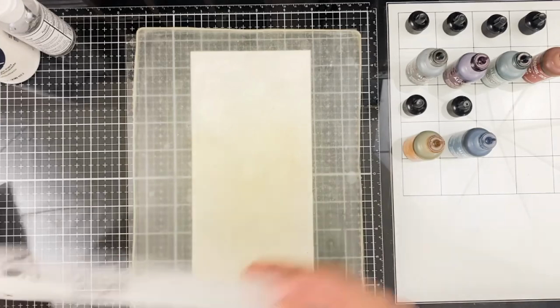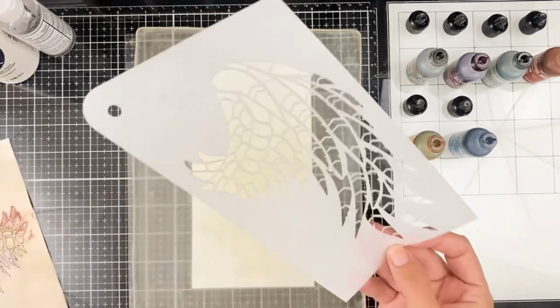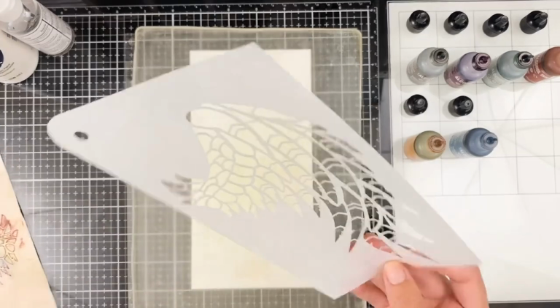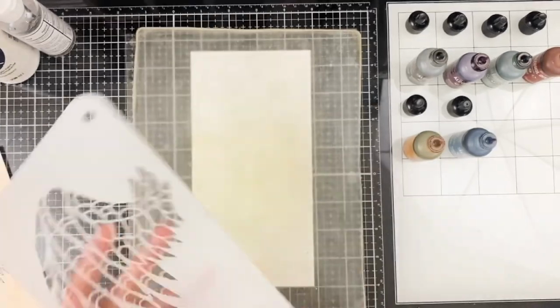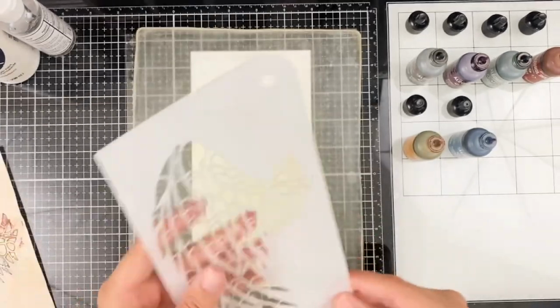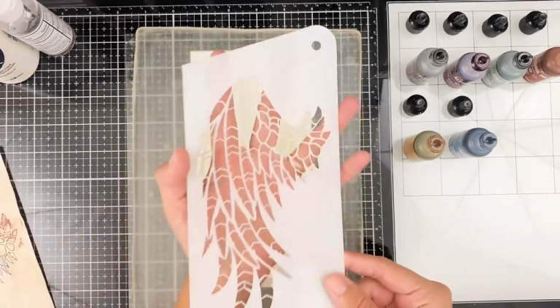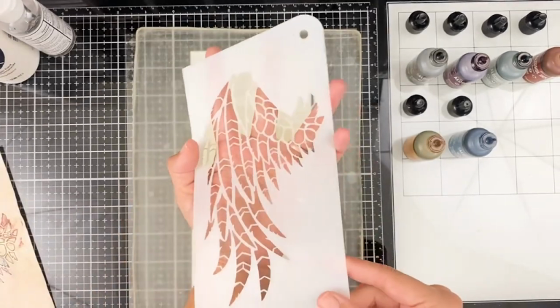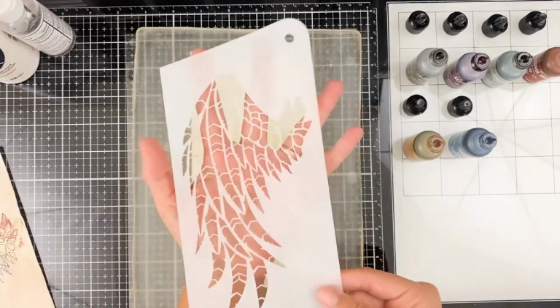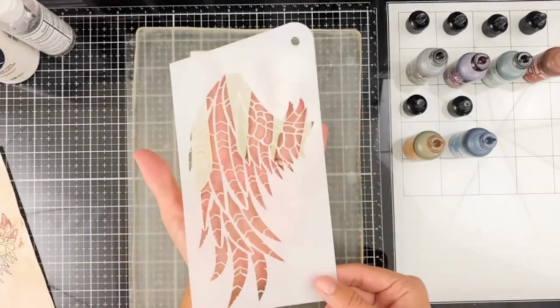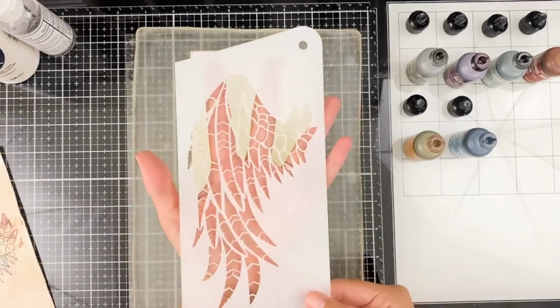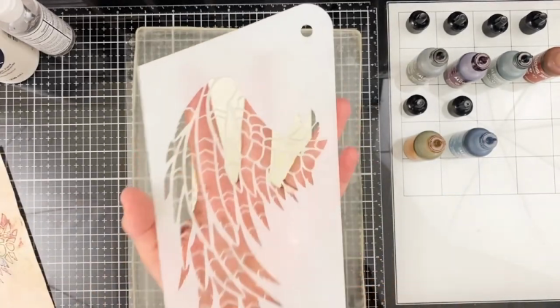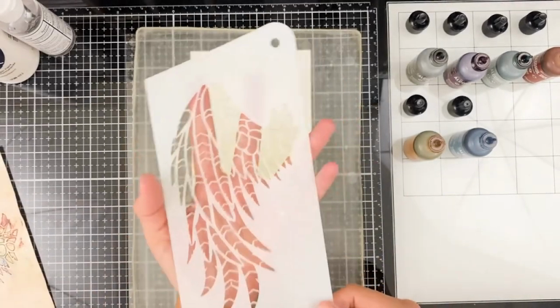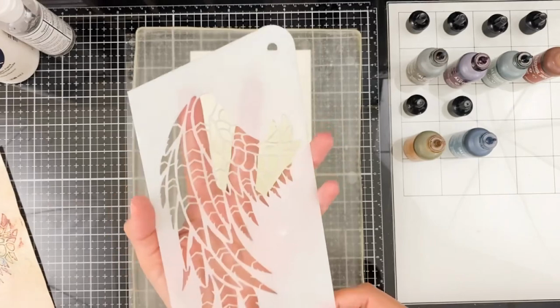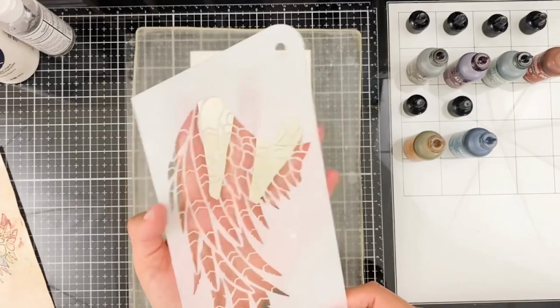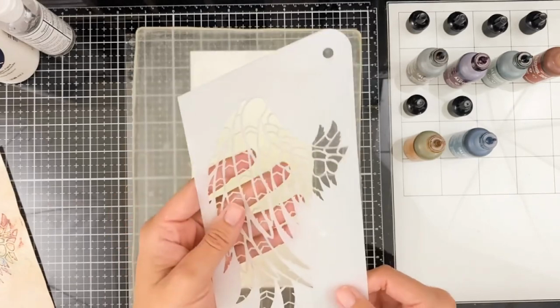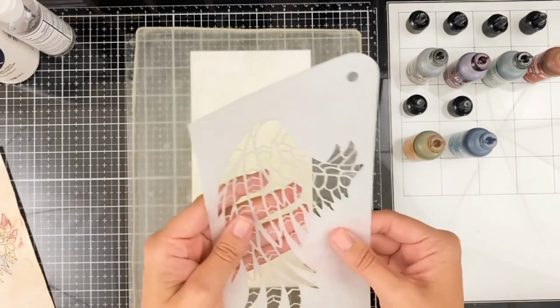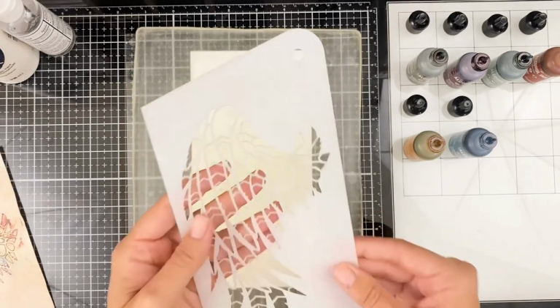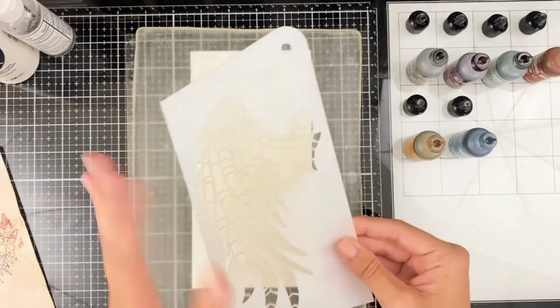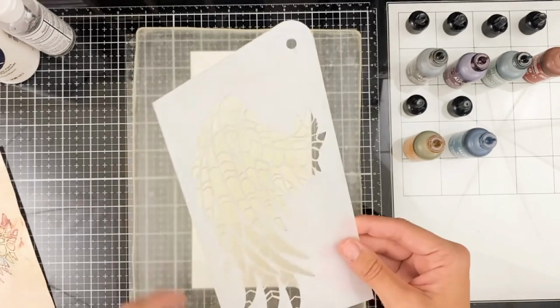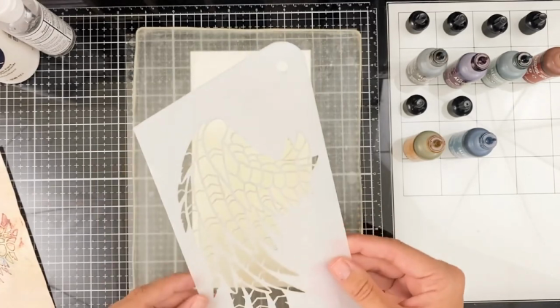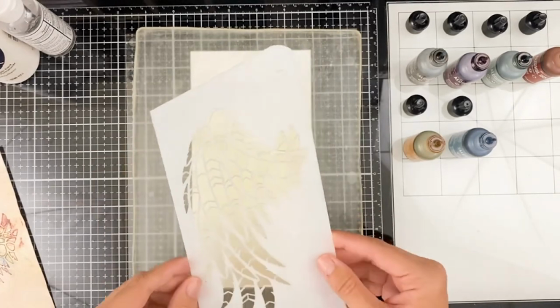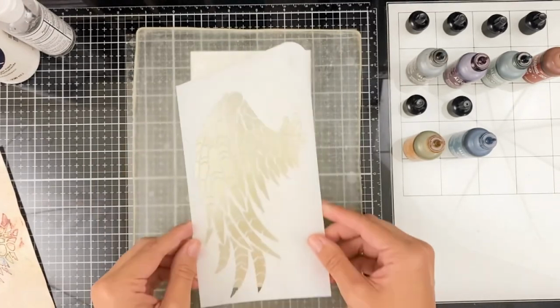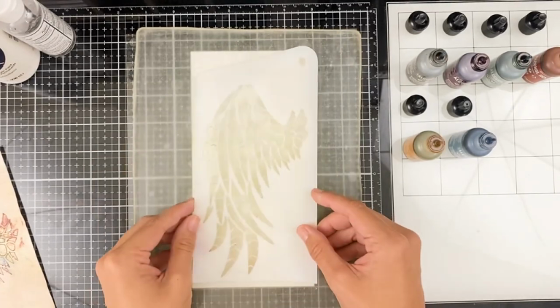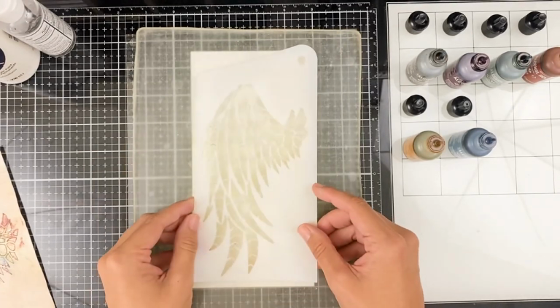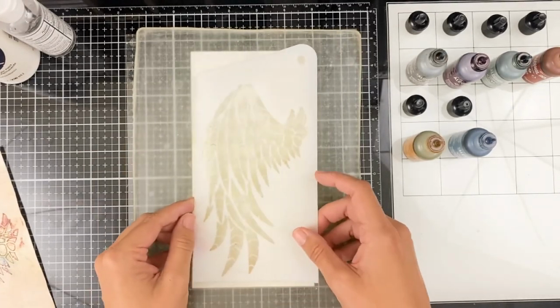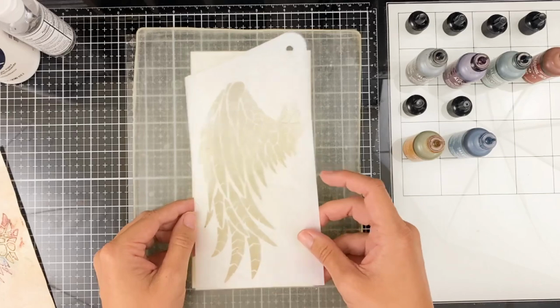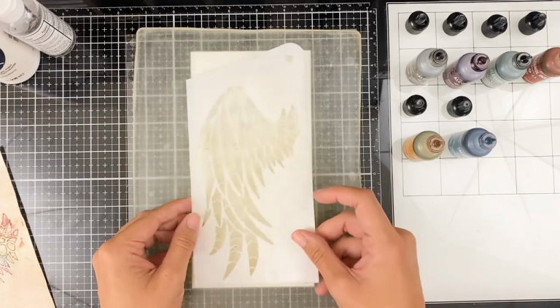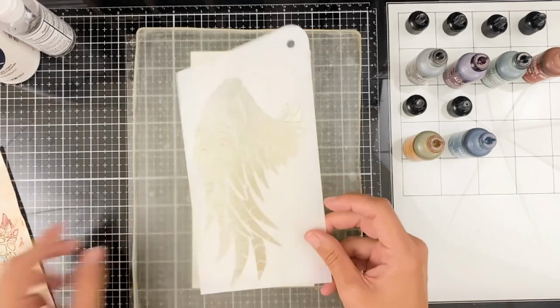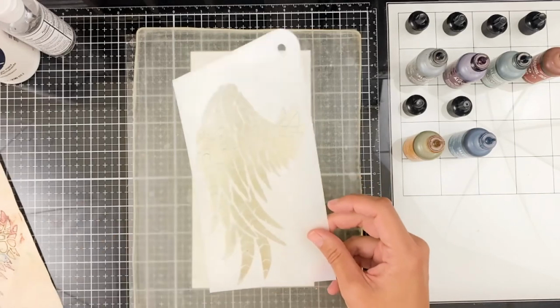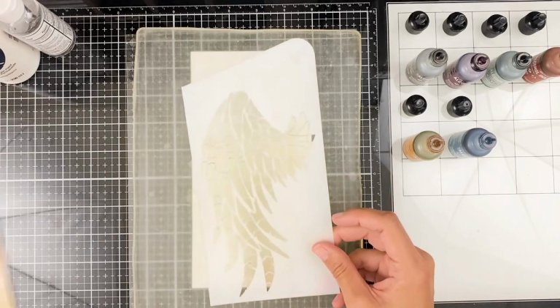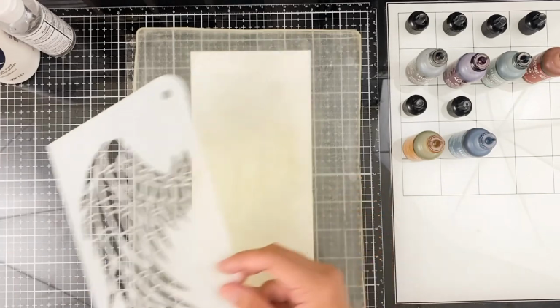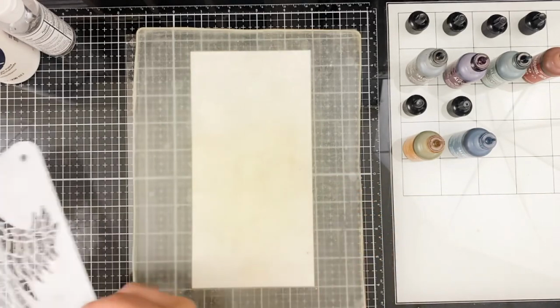I have this stencil from By the Will for God. I do think this one's probably sold out as well — if it's not, I will have it linked down below — but you can do this with any stencil. I just thought the wing would be kind of fun.